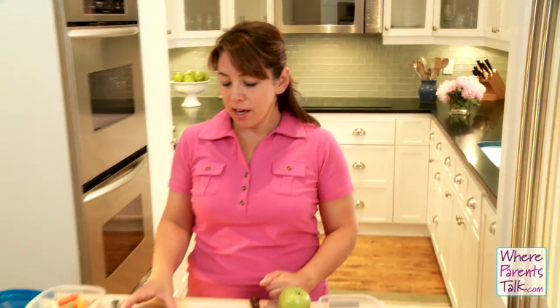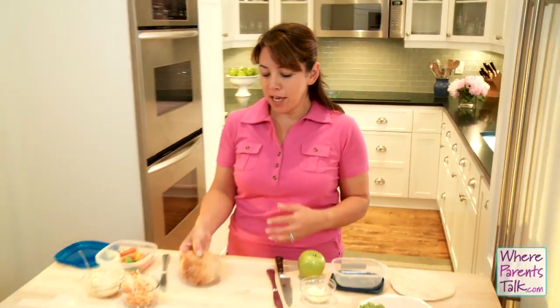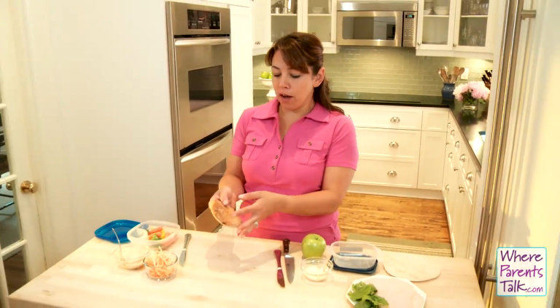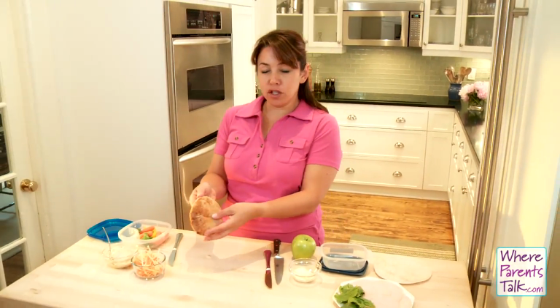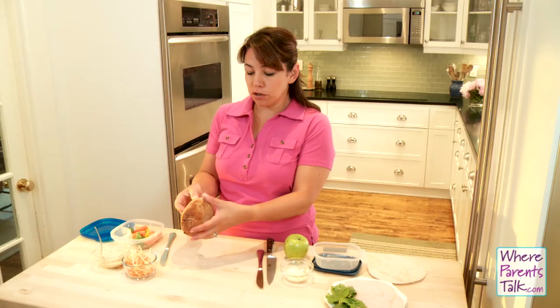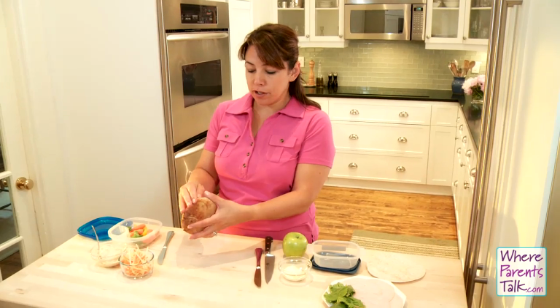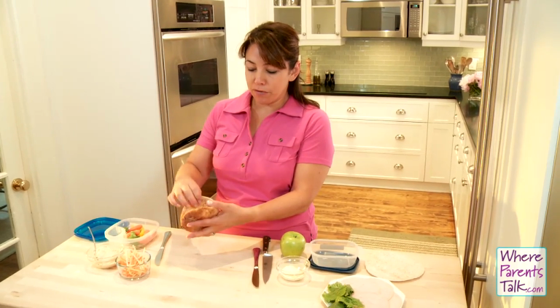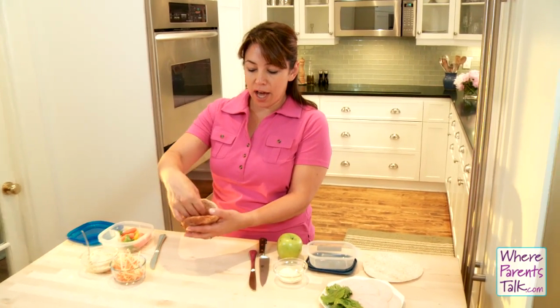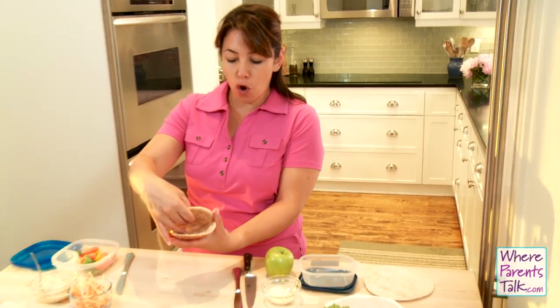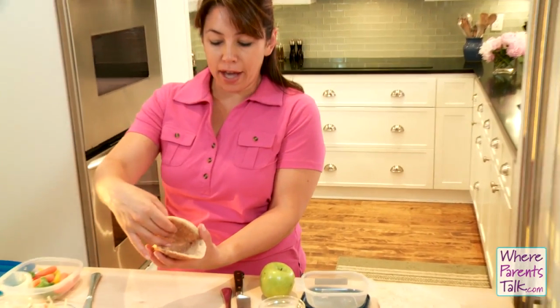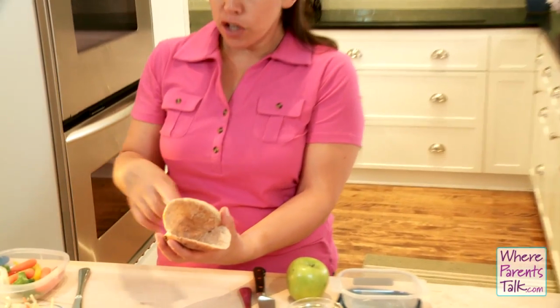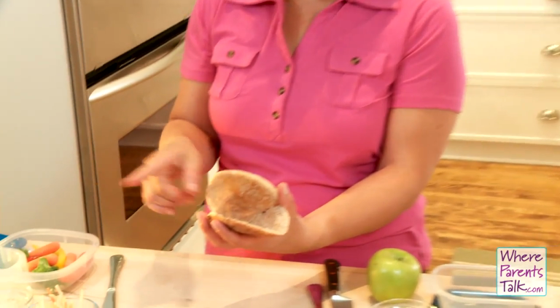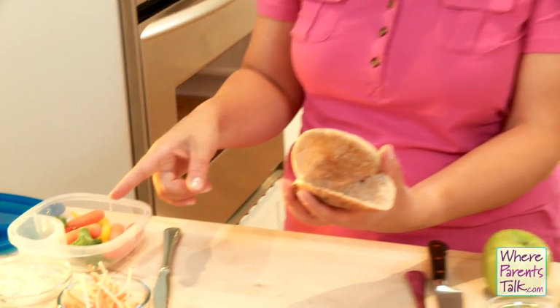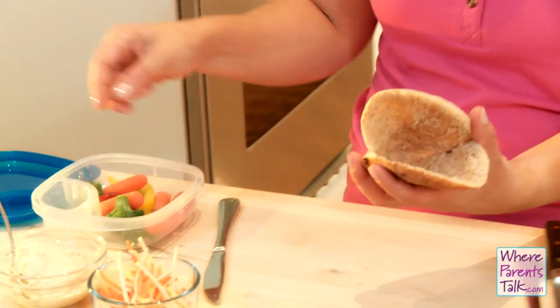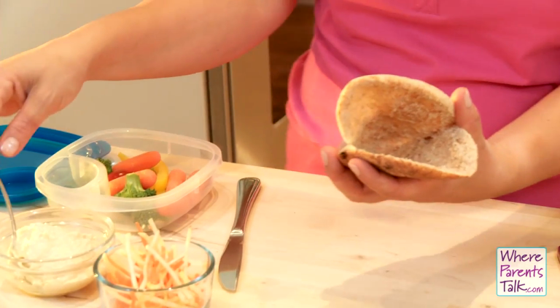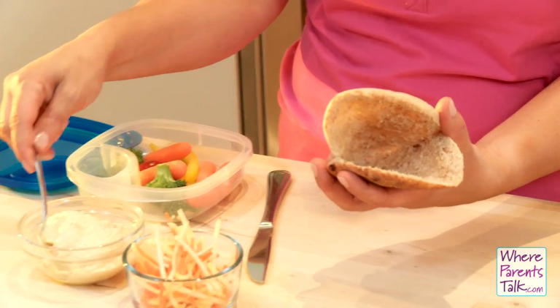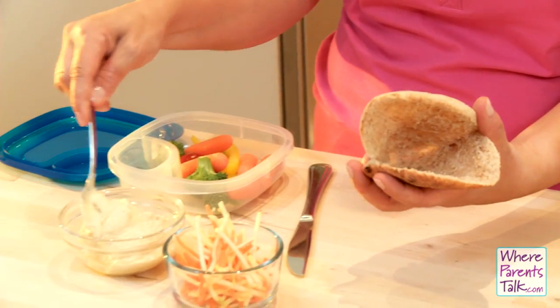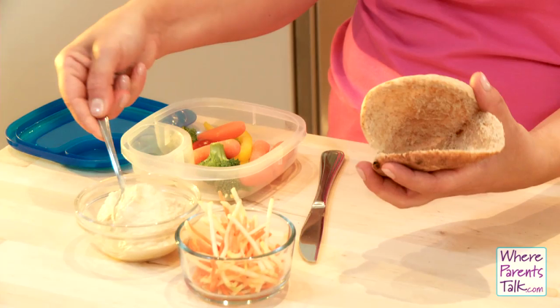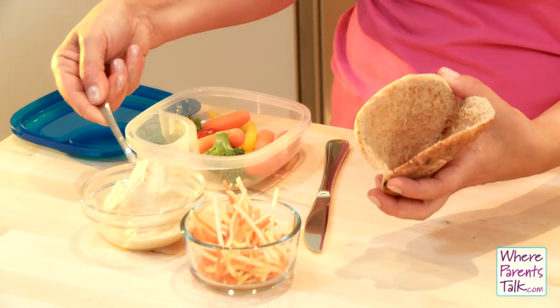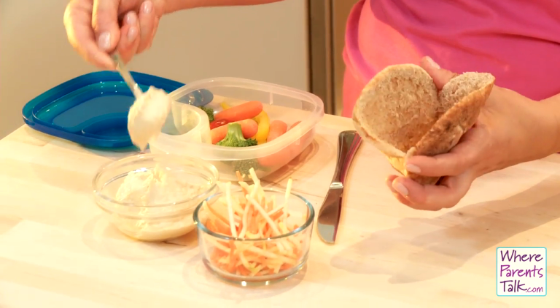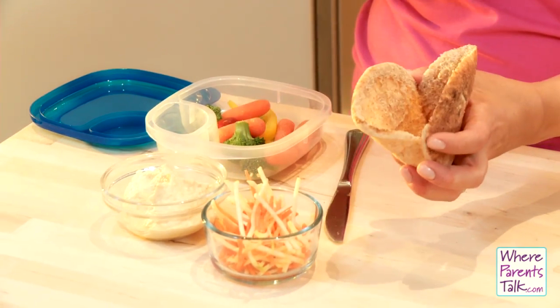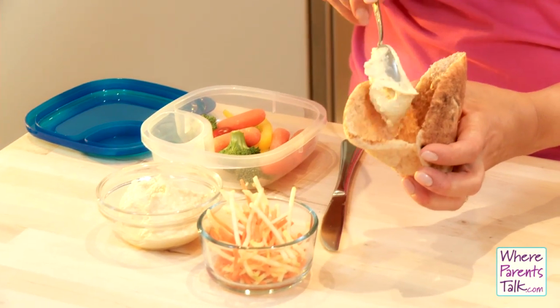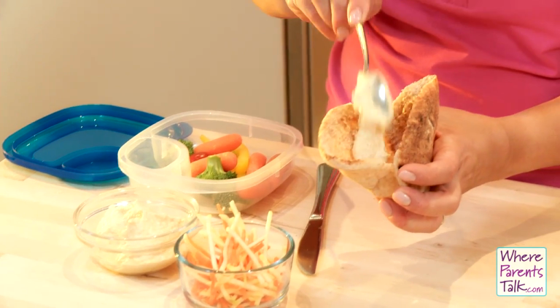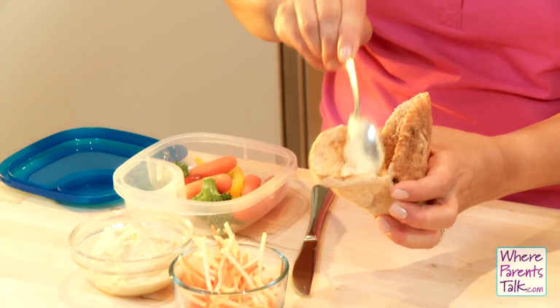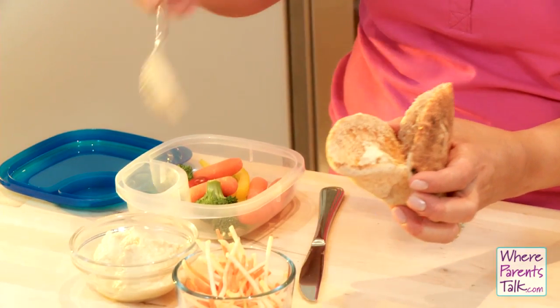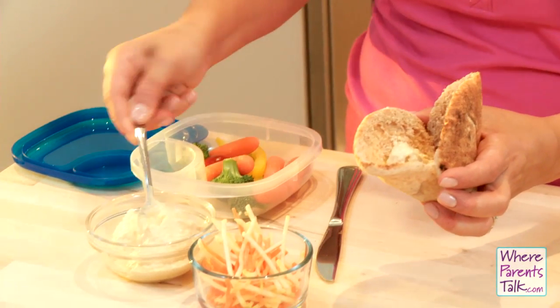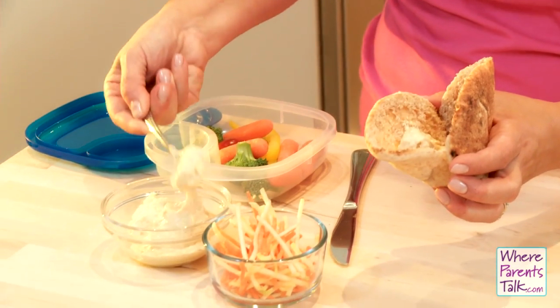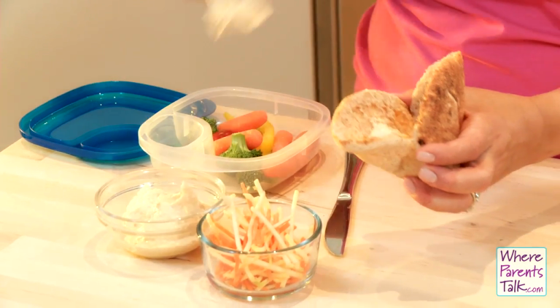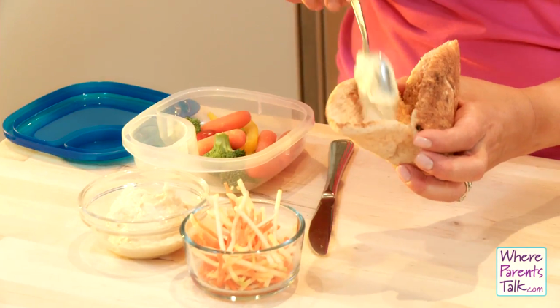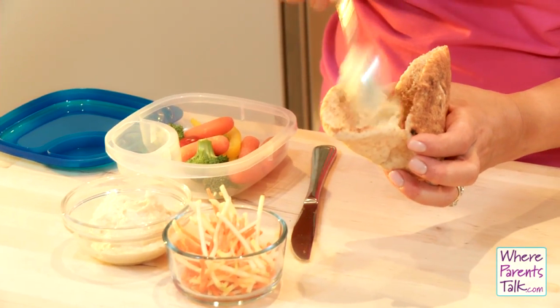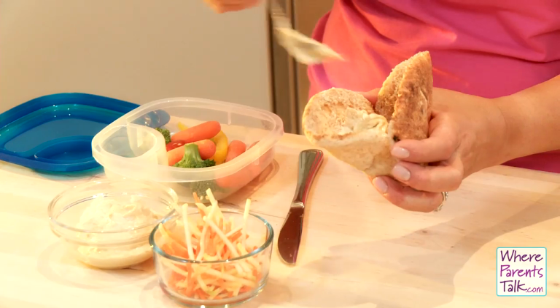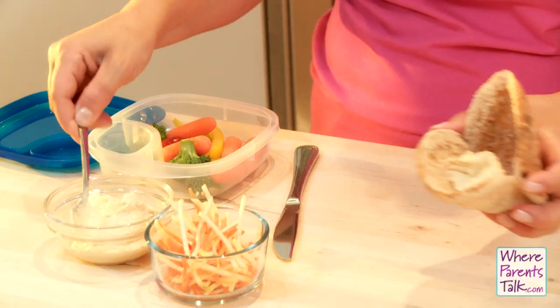Here's a pita pocket in a smaller size where we've just cut an opening so that now we're going to stuff it. If your kids like to dip hummus and veggies, we'll try to pack that whole kit right into a pita pocket.